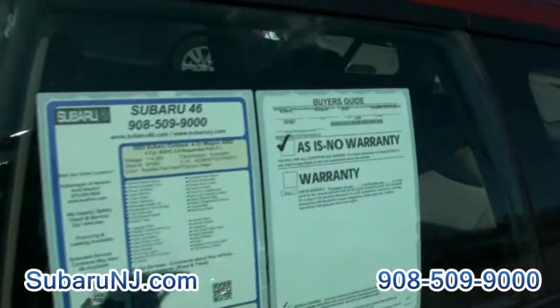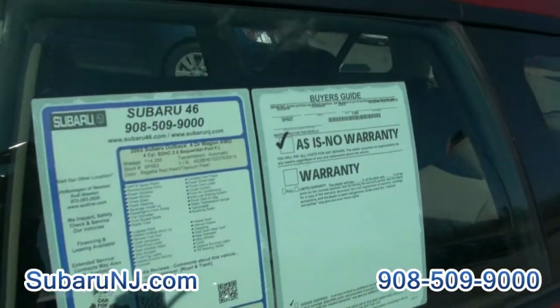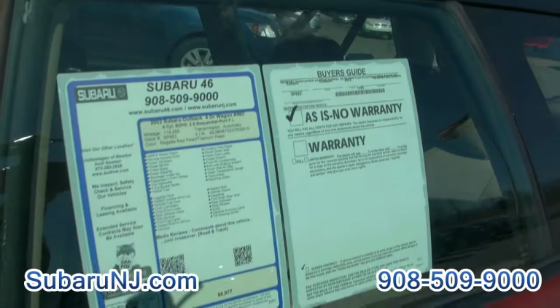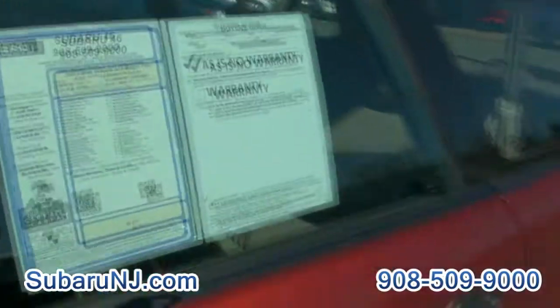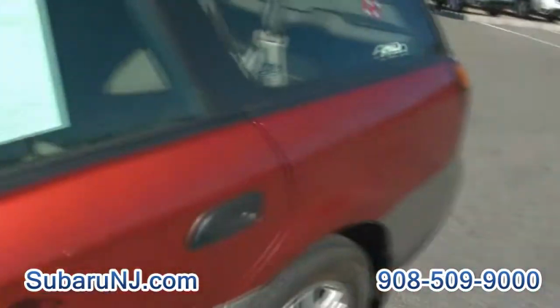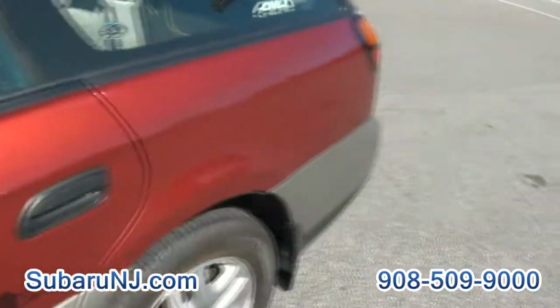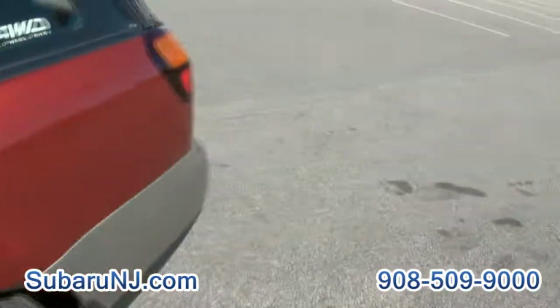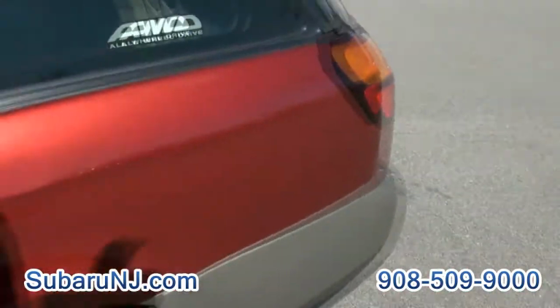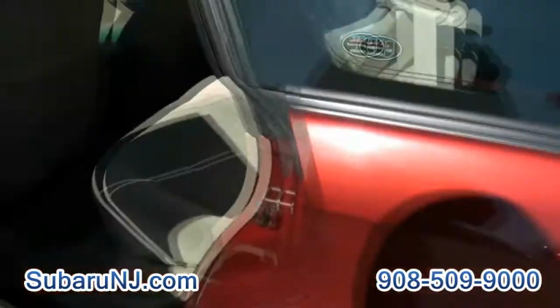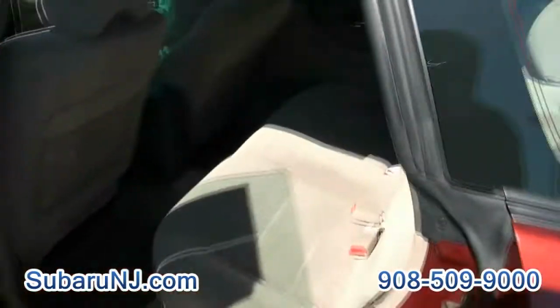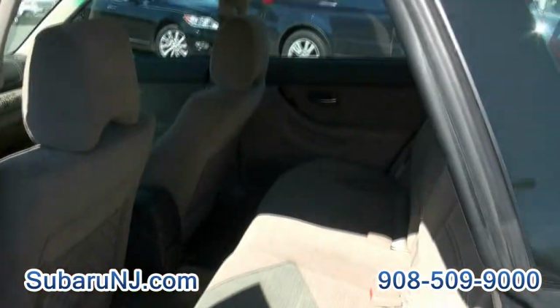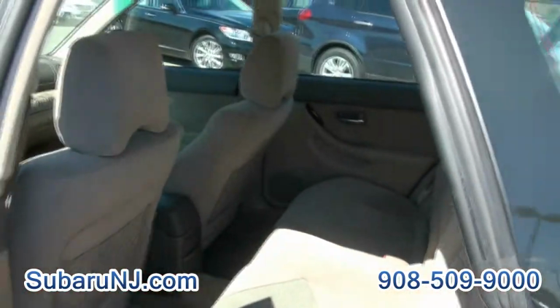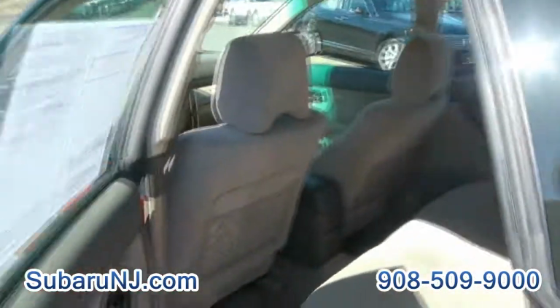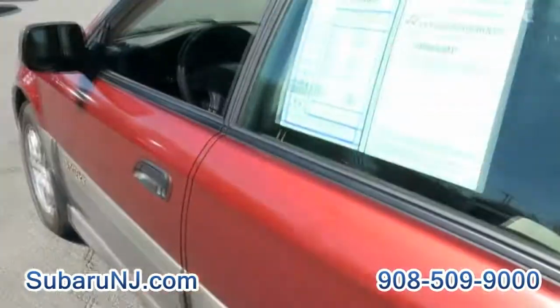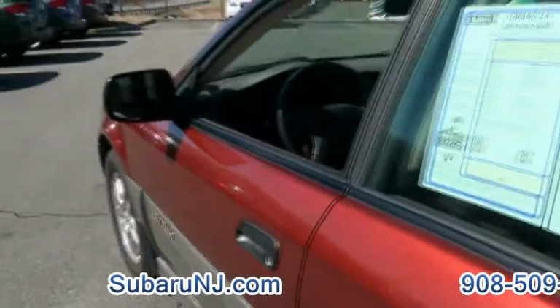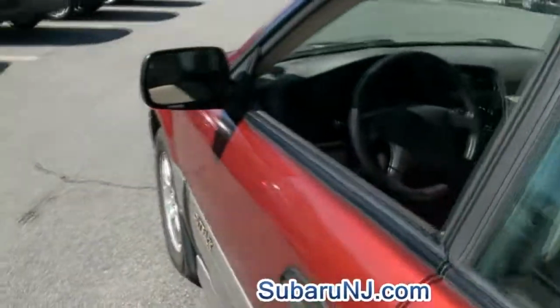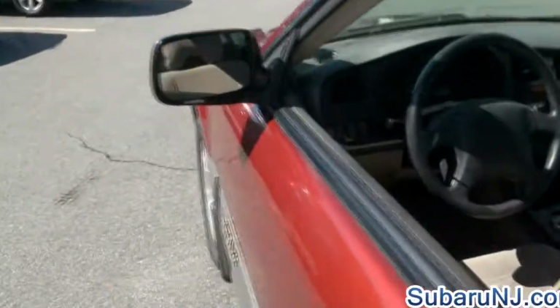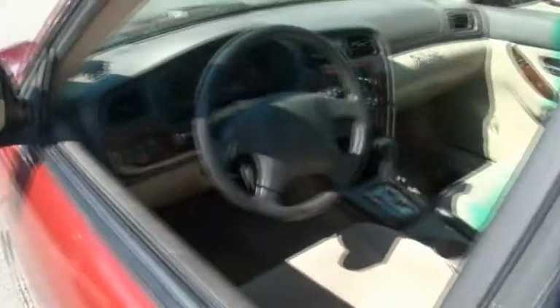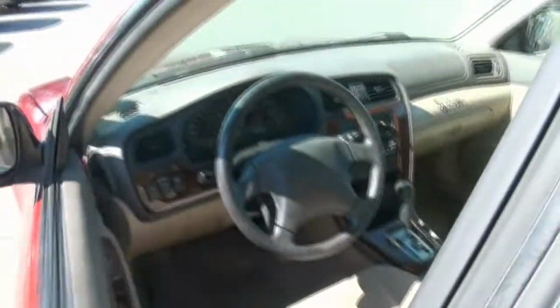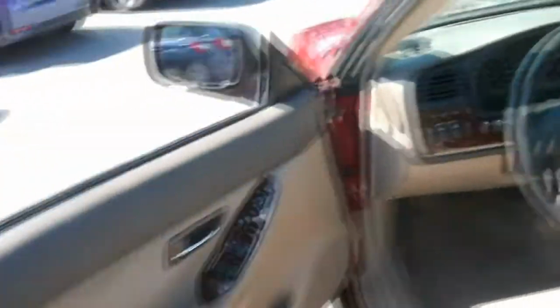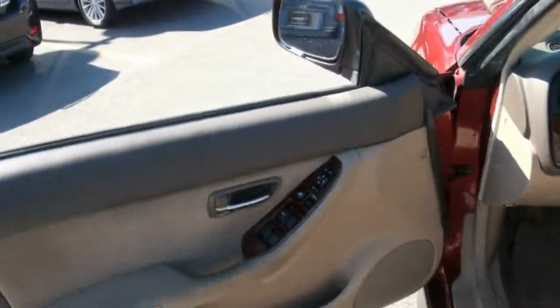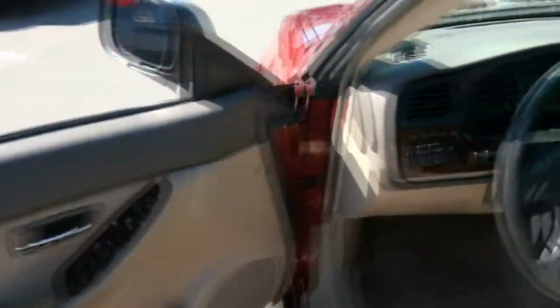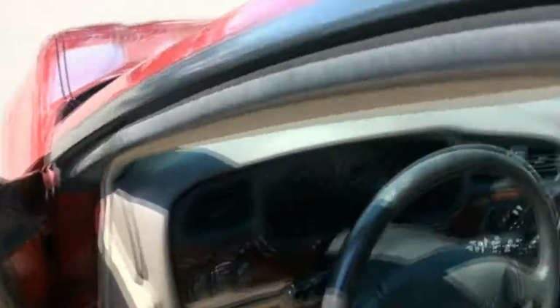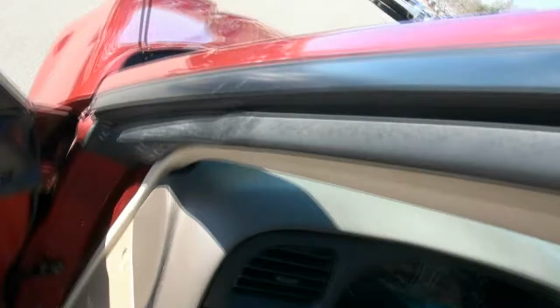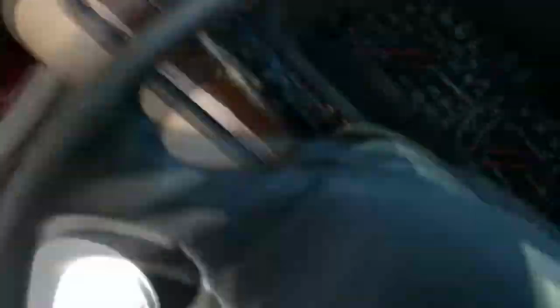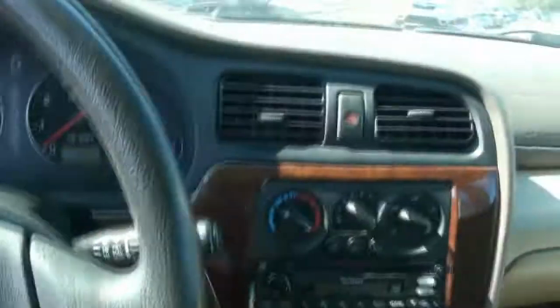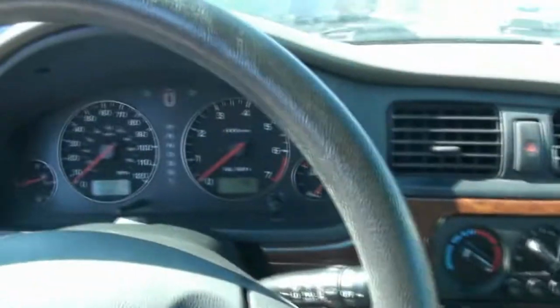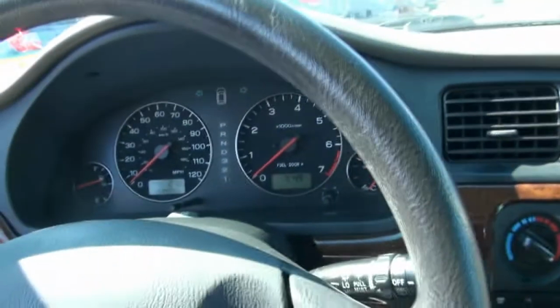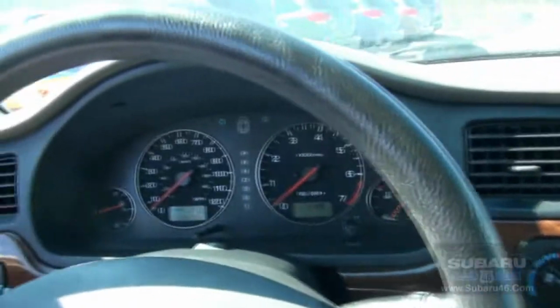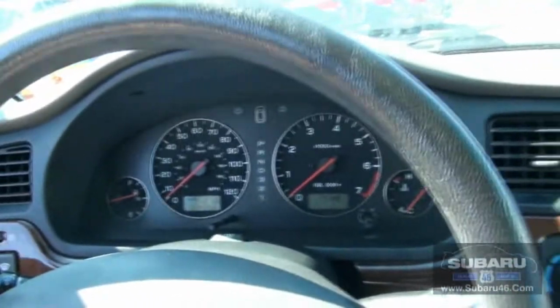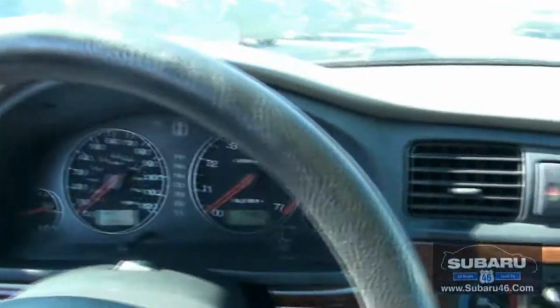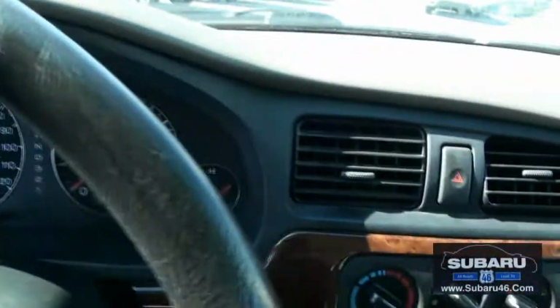This one has 114,000 miles. If you know anything about Subarus, that's barely any mileage at all on these boxer engines — 114,000 miles, there it is.